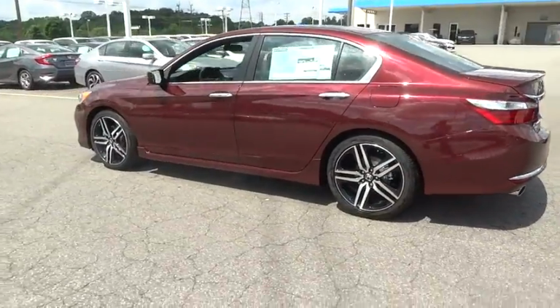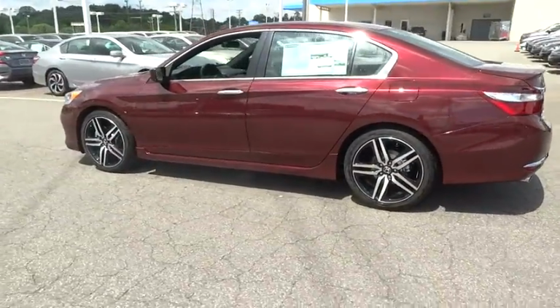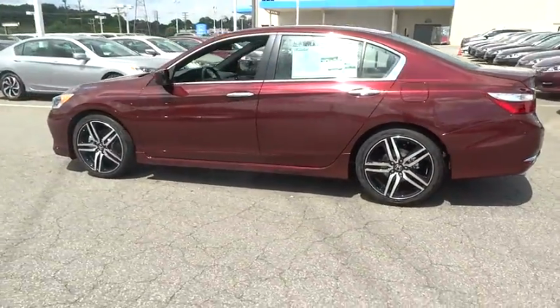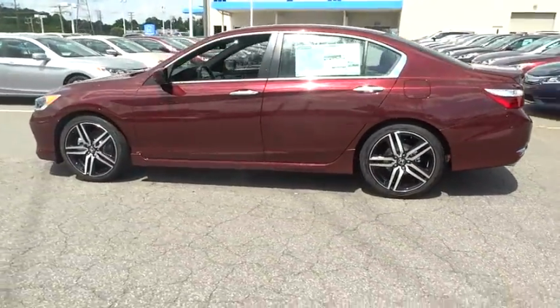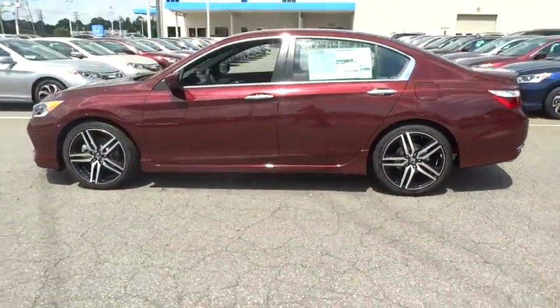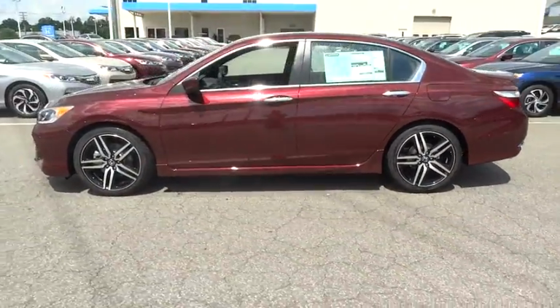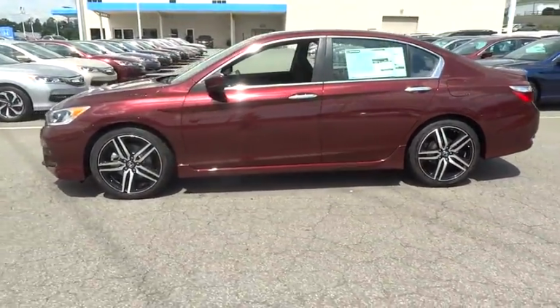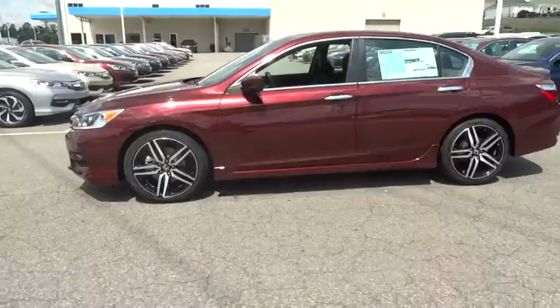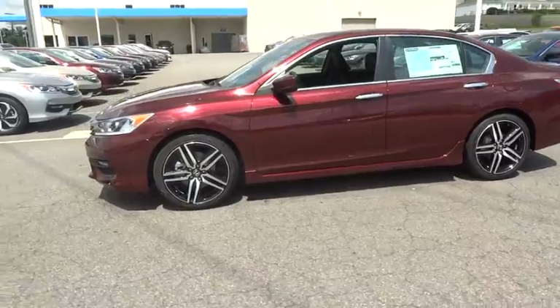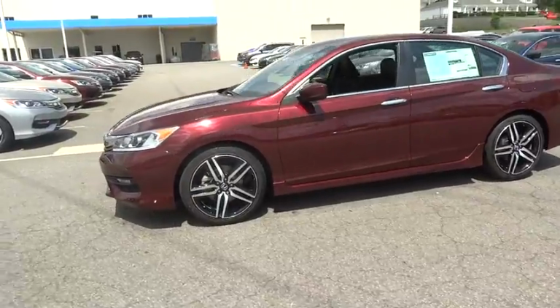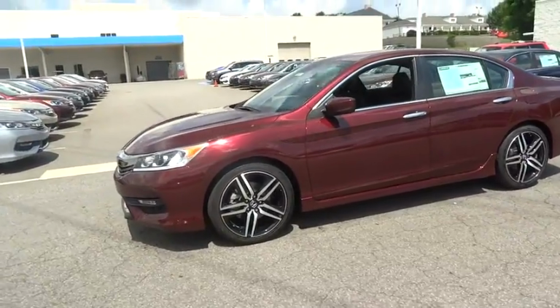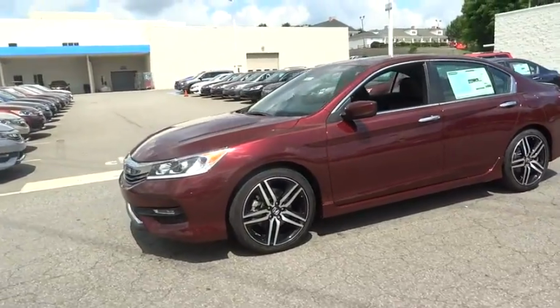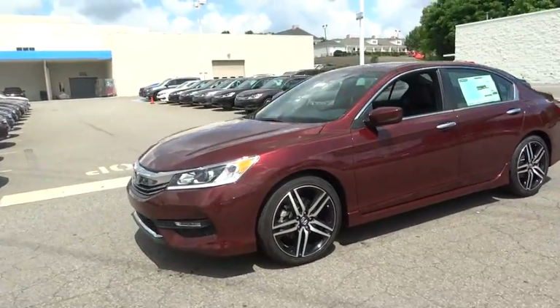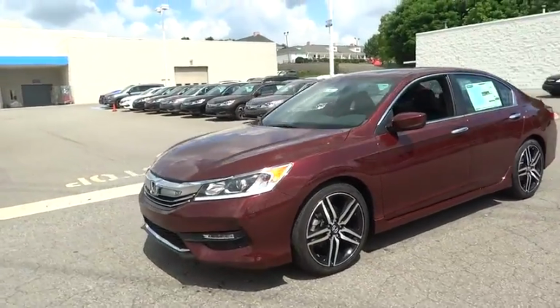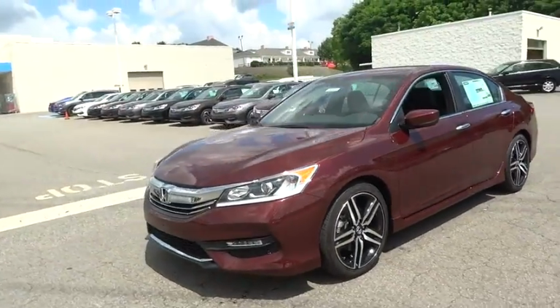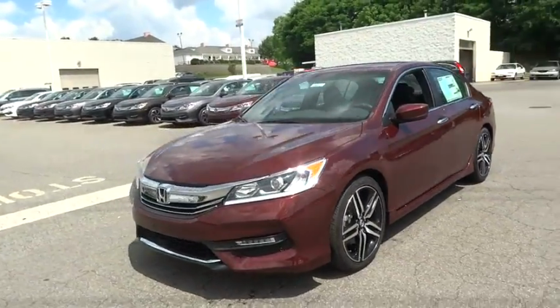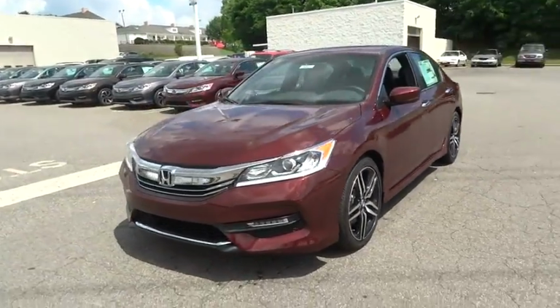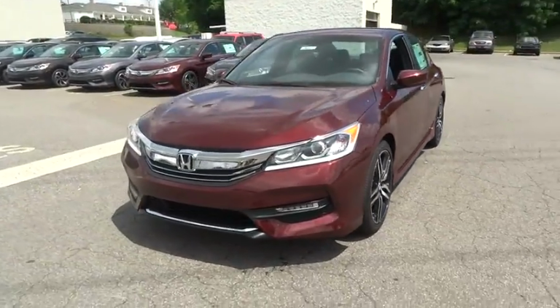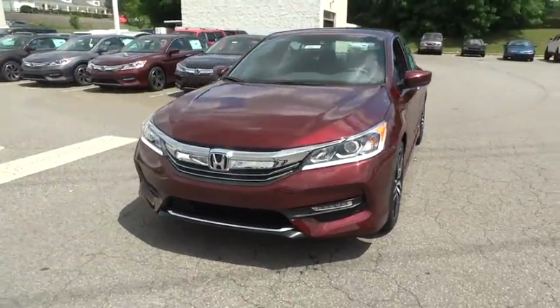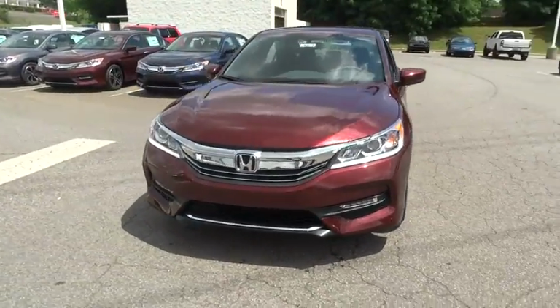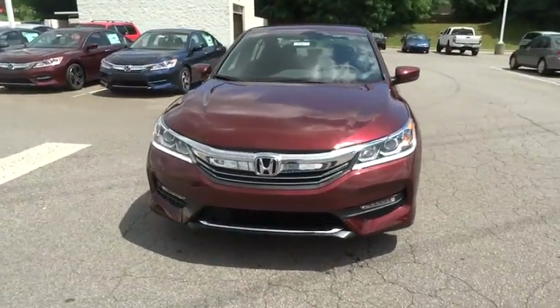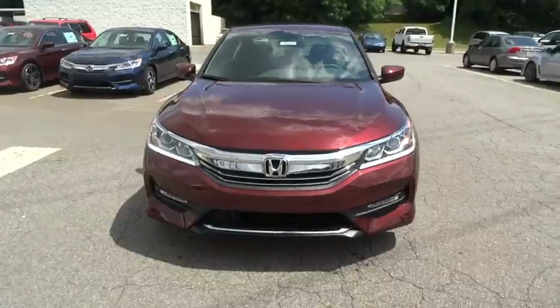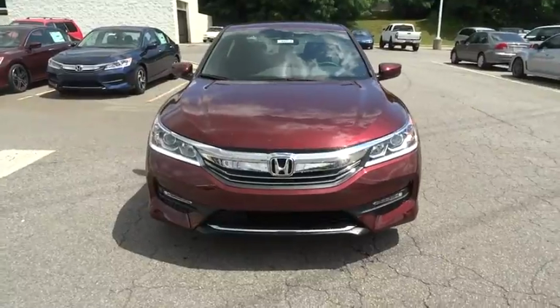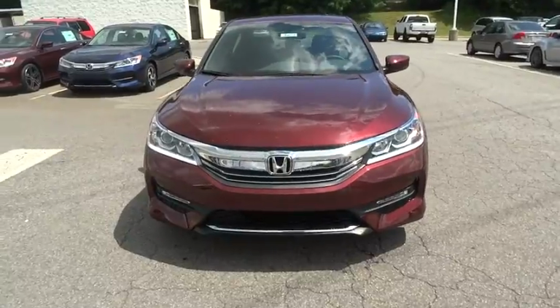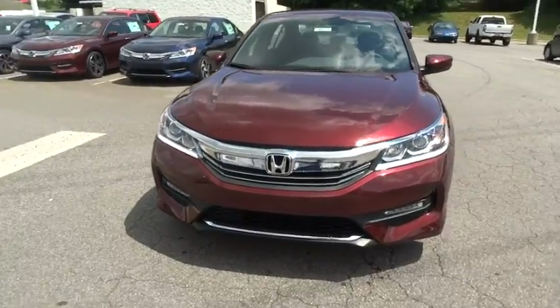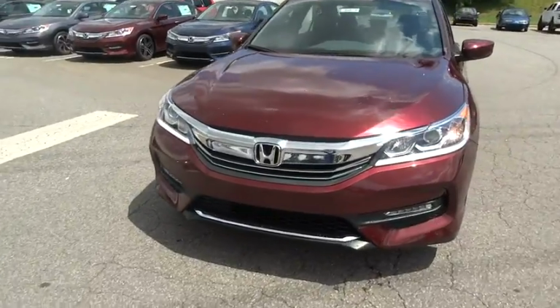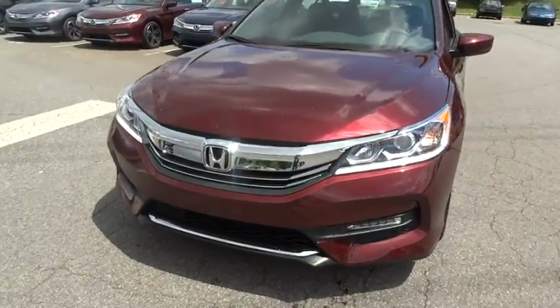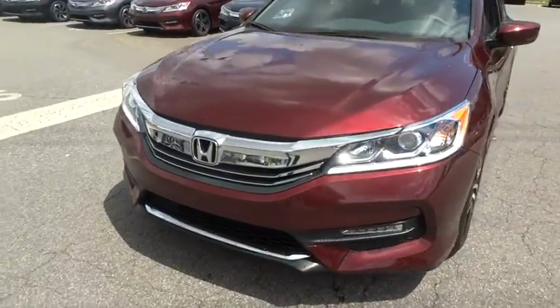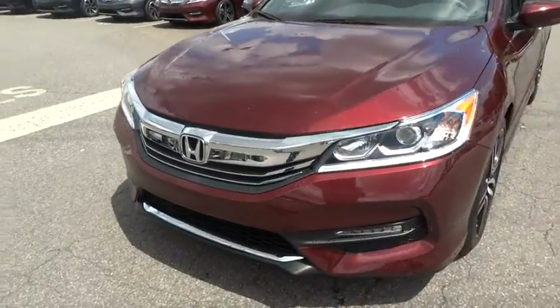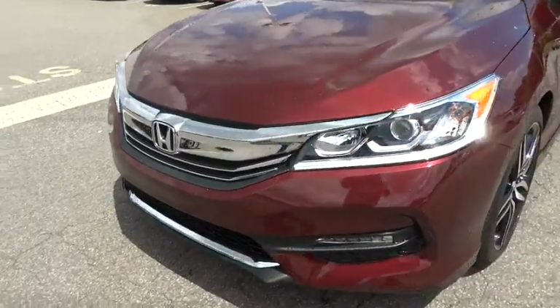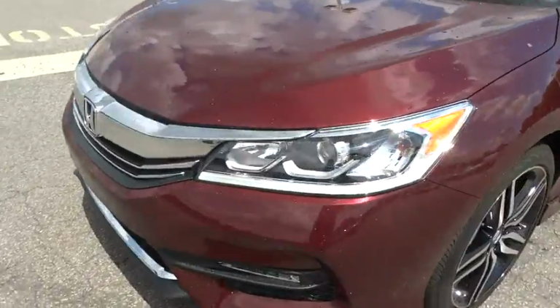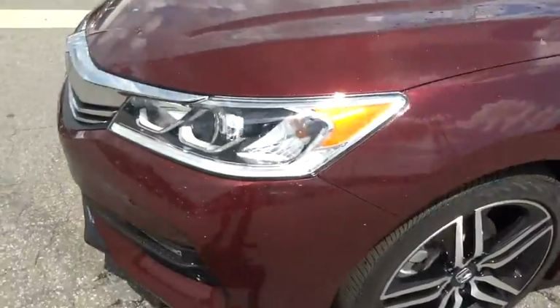Keyless entry, backup camera, leather-wrapped steering wheel, Bluetooth, driver lumbar, power steering, adjustable steering wheel, cruise control, aluminum wheels, ABS four-wheel, four-wheel disc brakes.